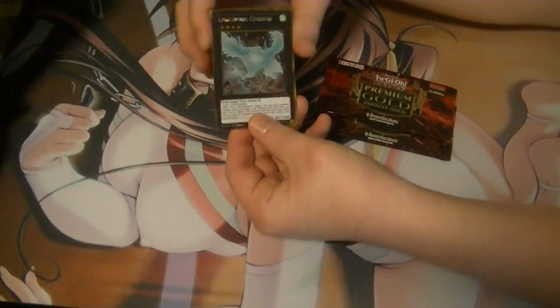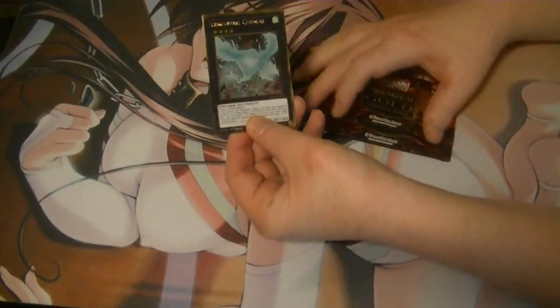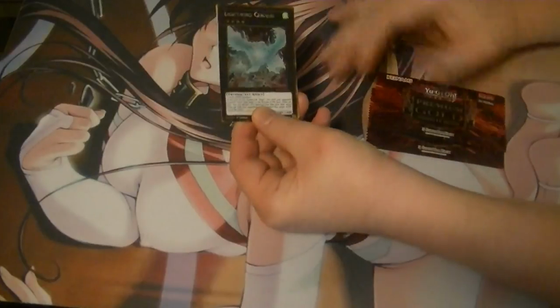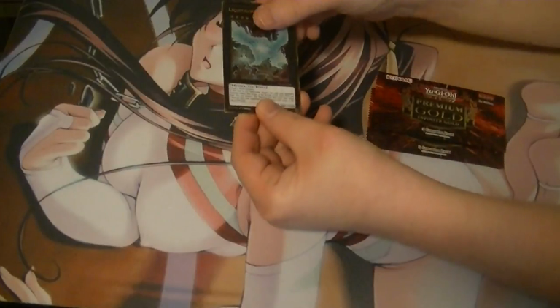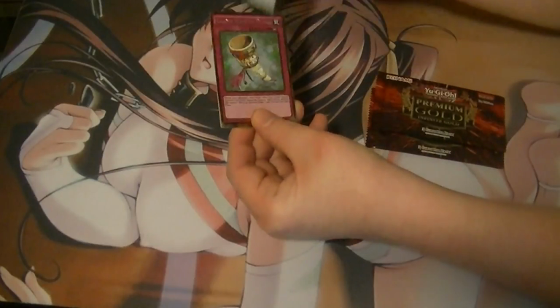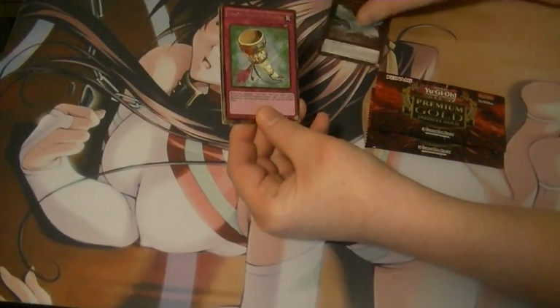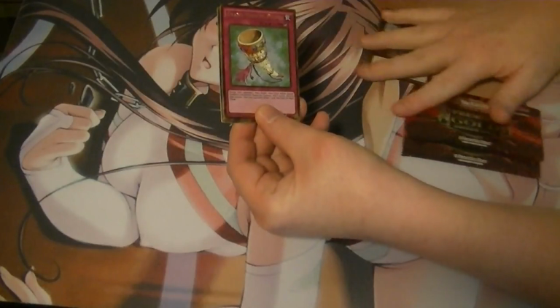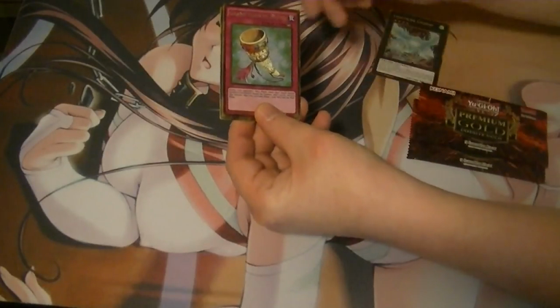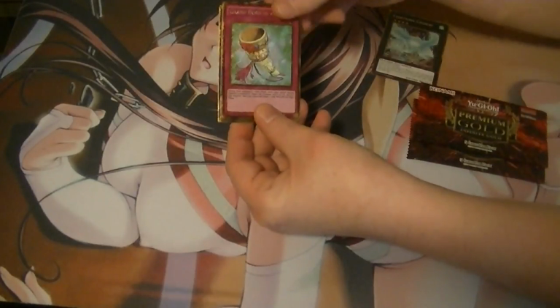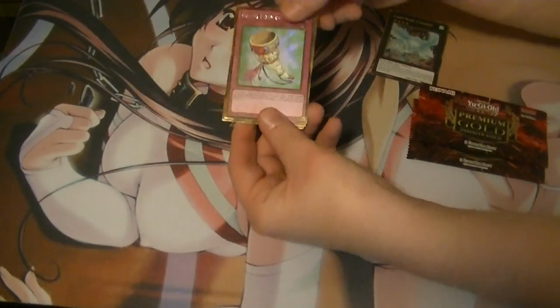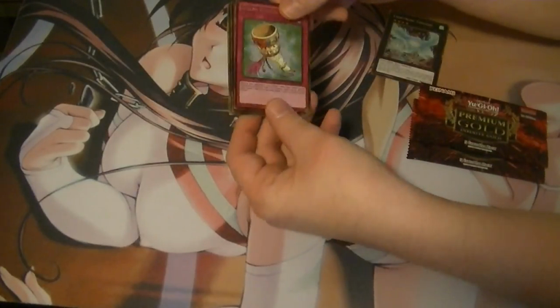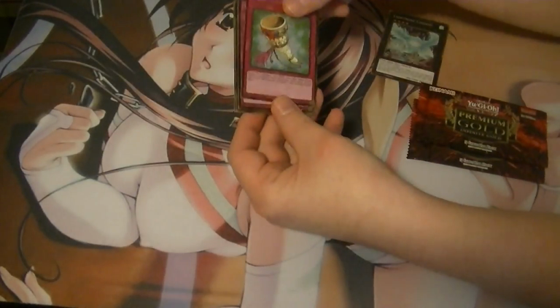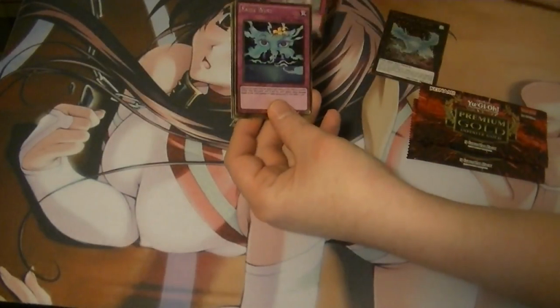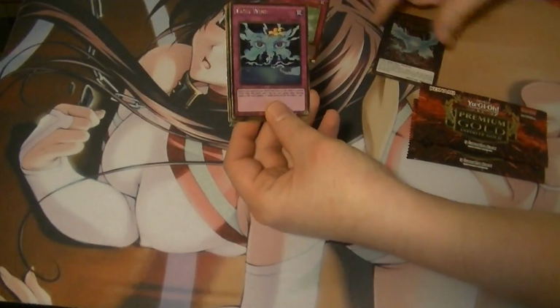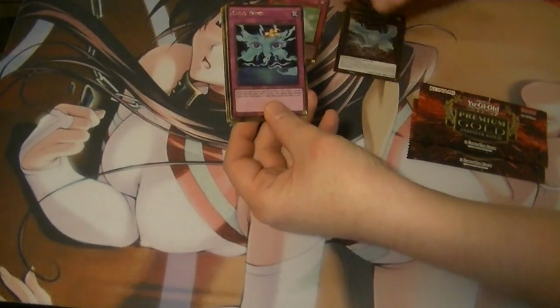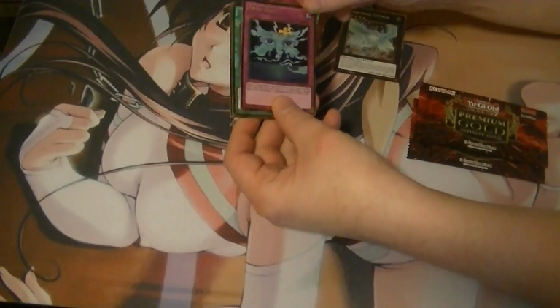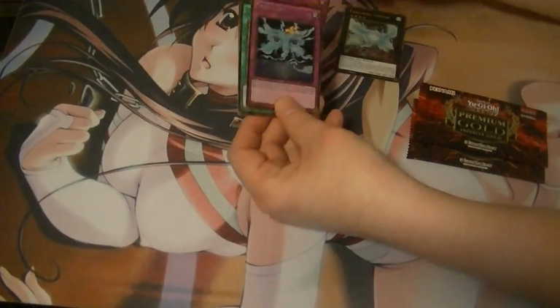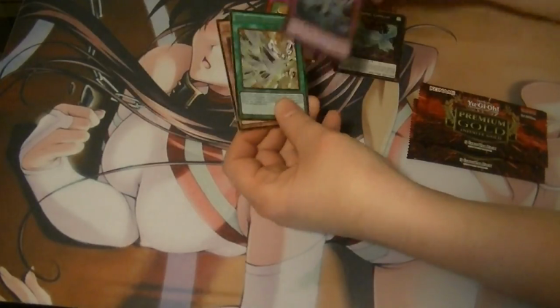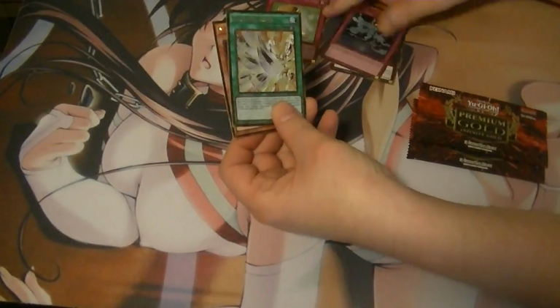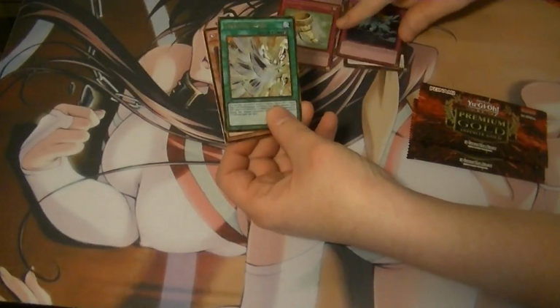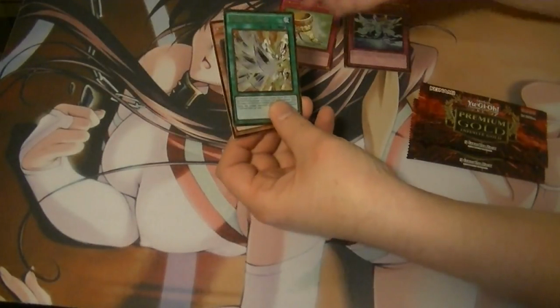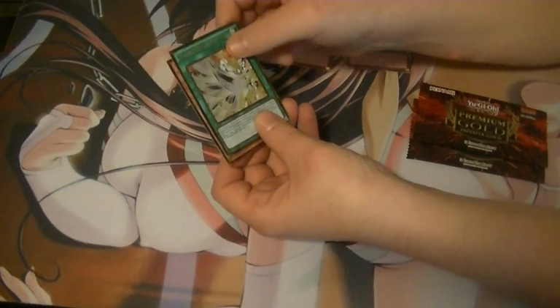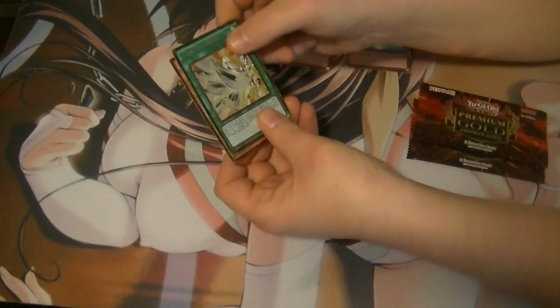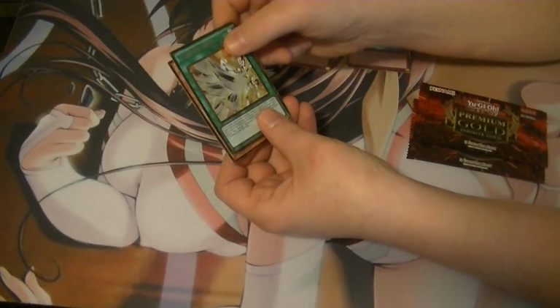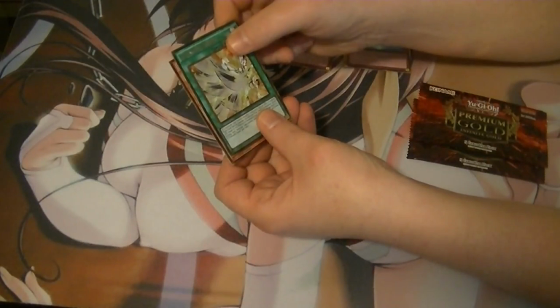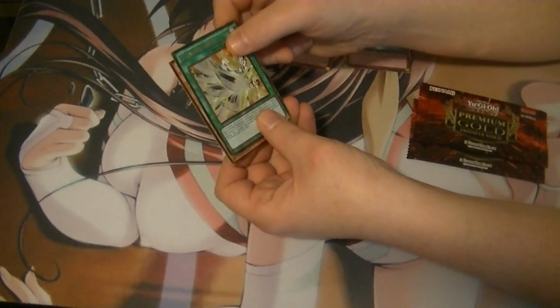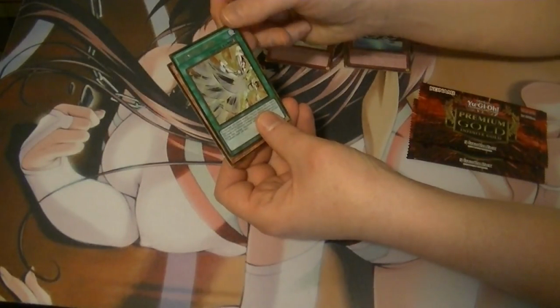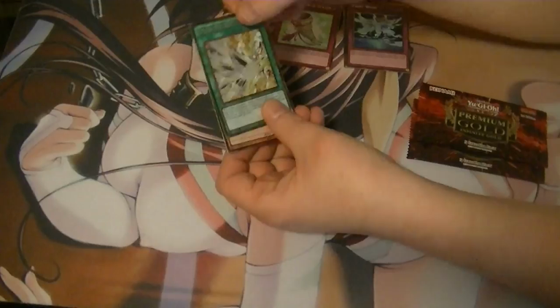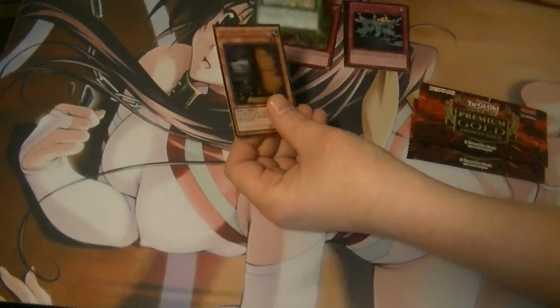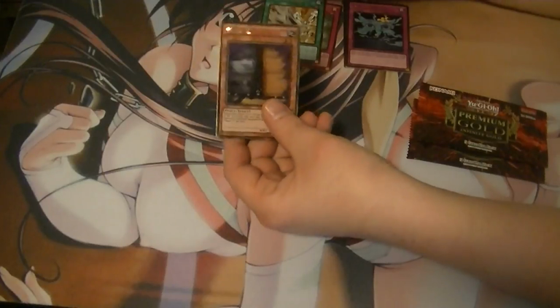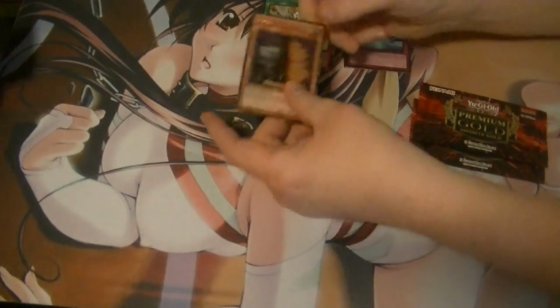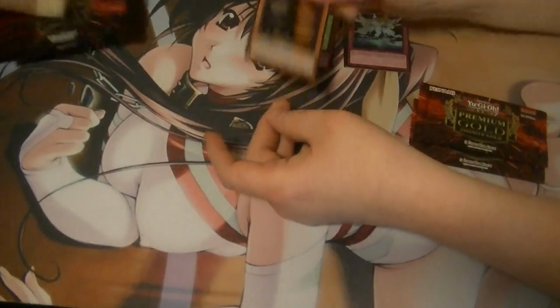We start off with Lightning Chidori — it's a good reprint. Got a Grand Horn of Heaven as our first secret. Fairy Wind — one of the new cards. Sukumo Slash. And a Max C.